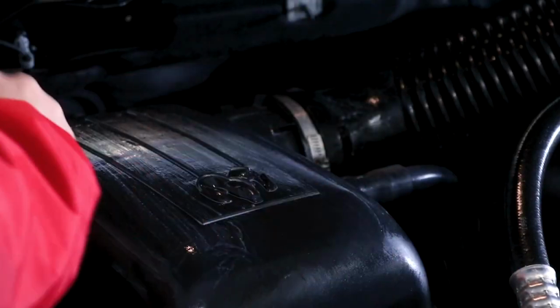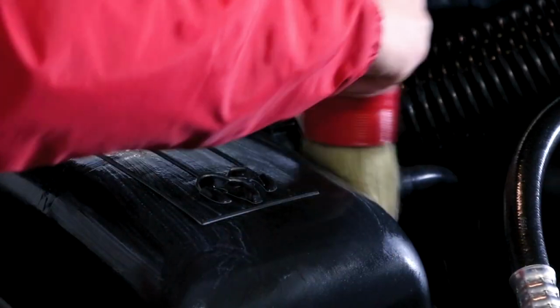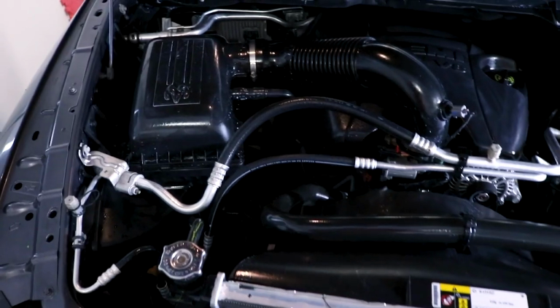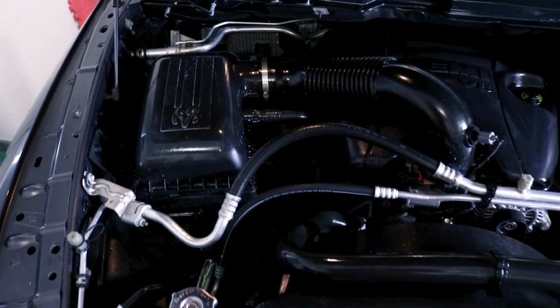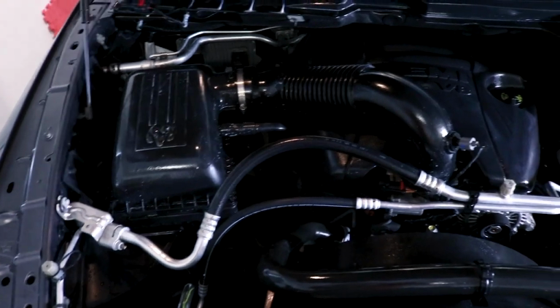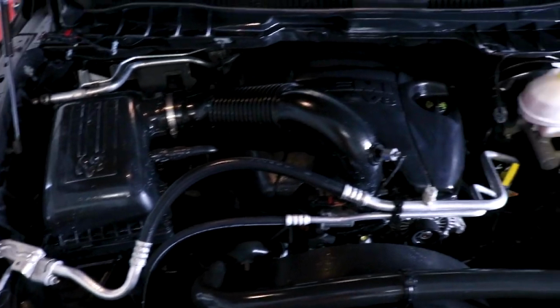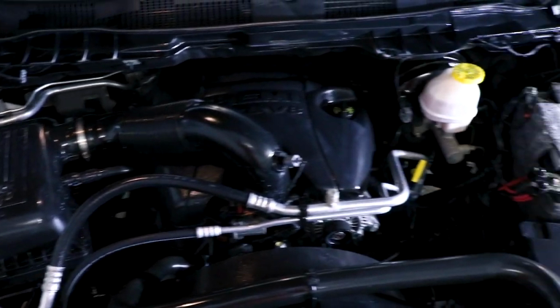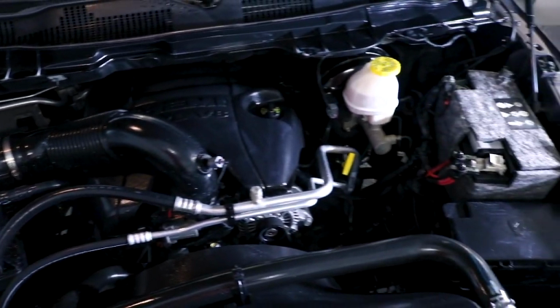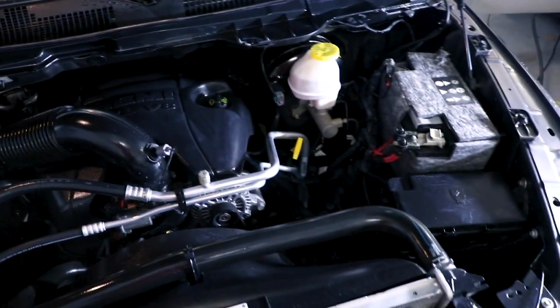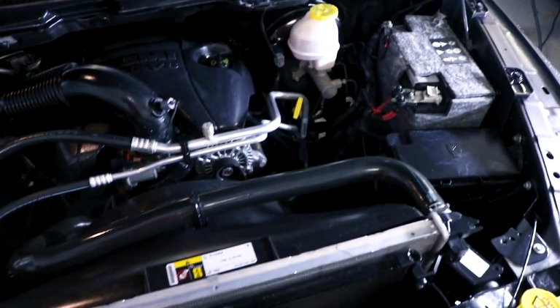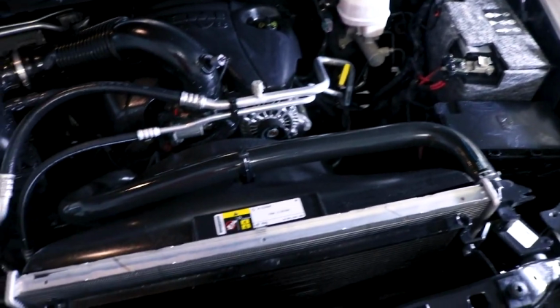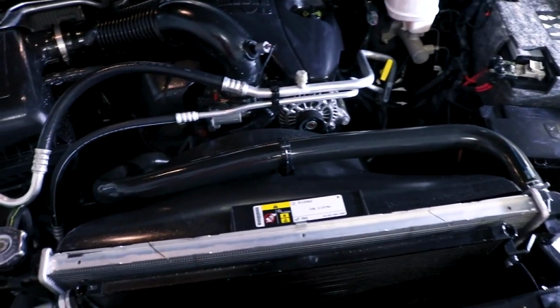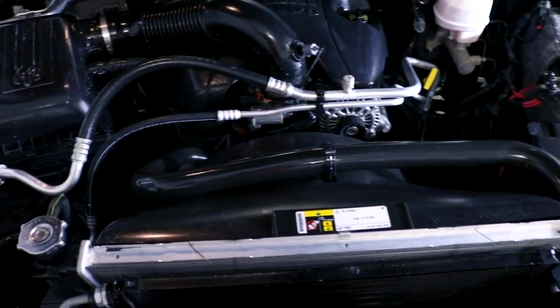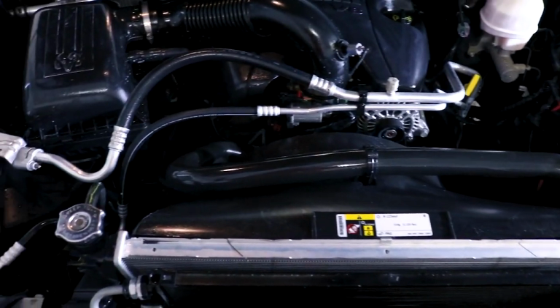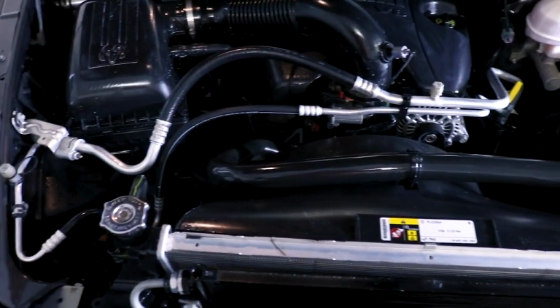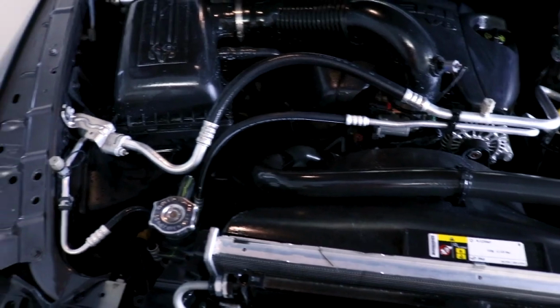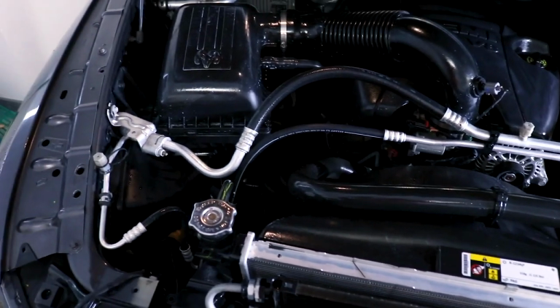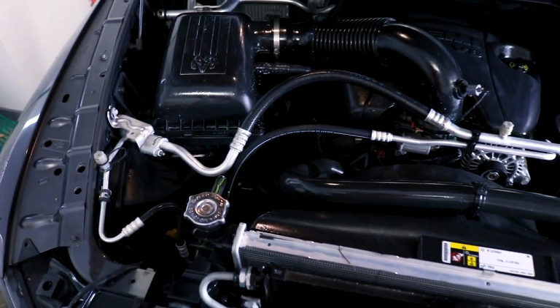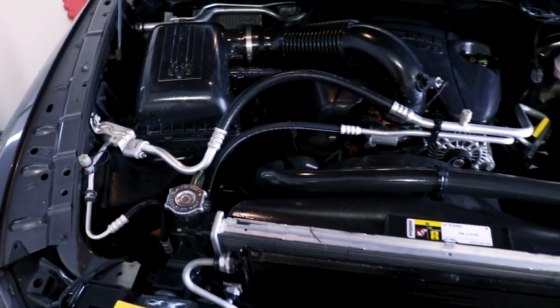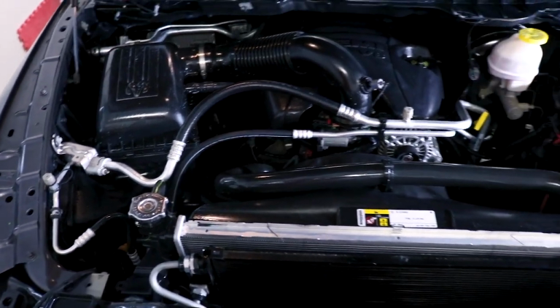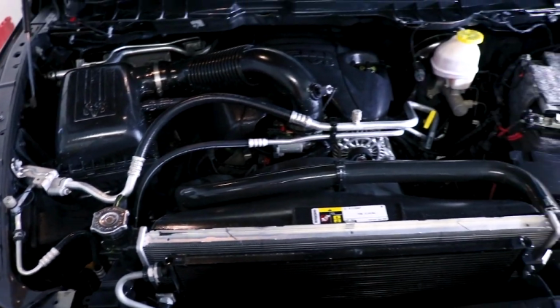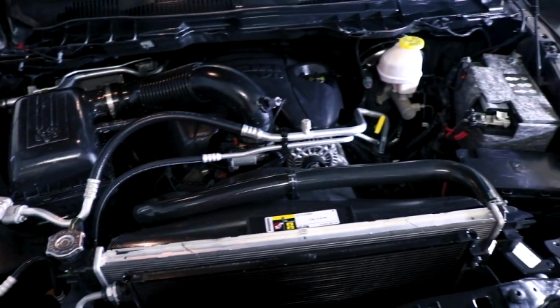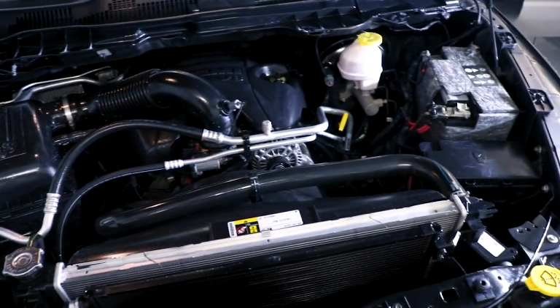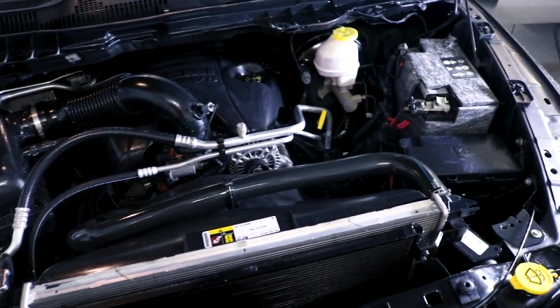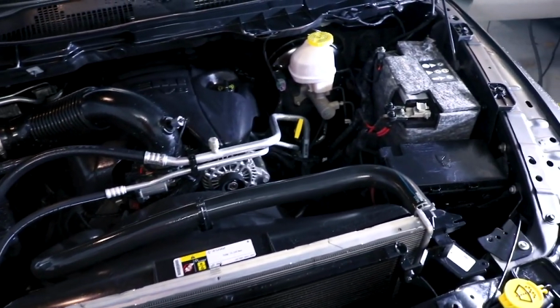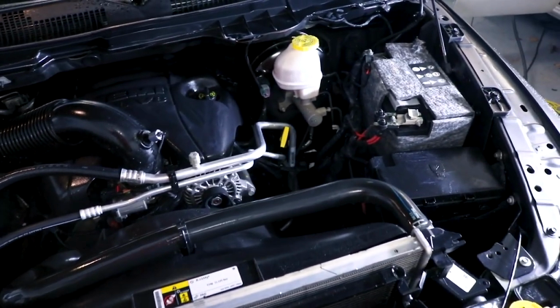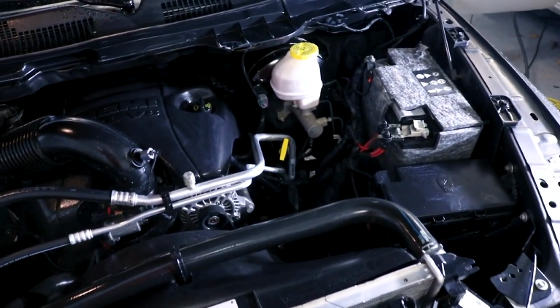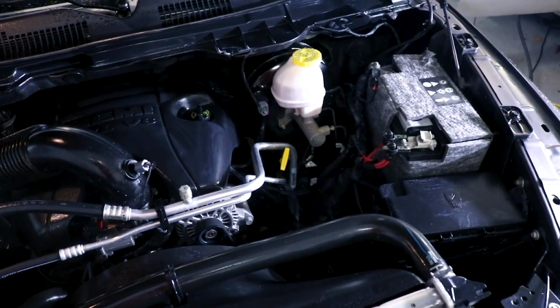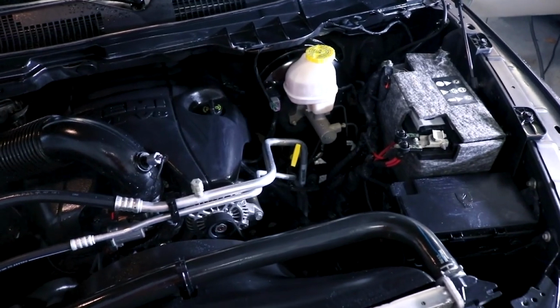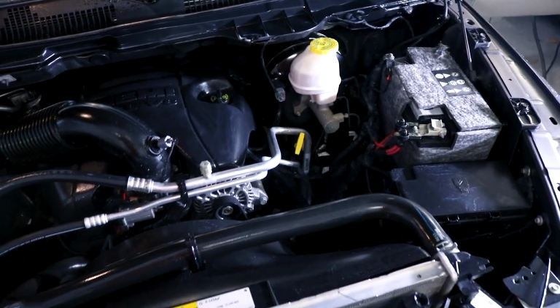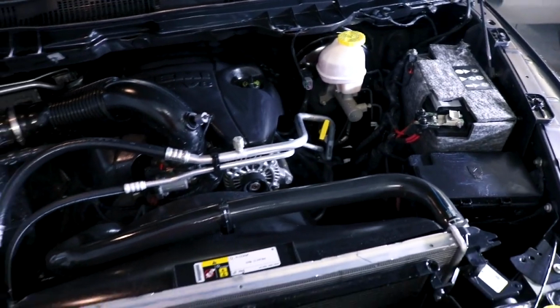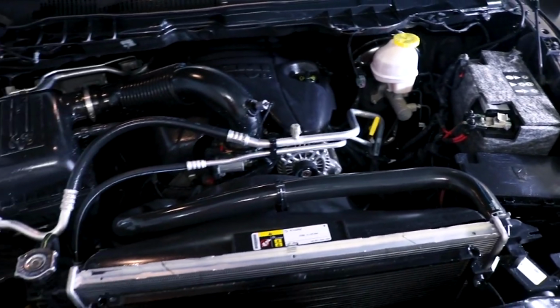Now we have our protective coating applied to all the necessary surfaces — all the plastics, black tubes, some of the frame — everything that we want protected and to maintain that sharp black look. So we're going to take a clean microfiber towel, level it all out, and see what we're left with.